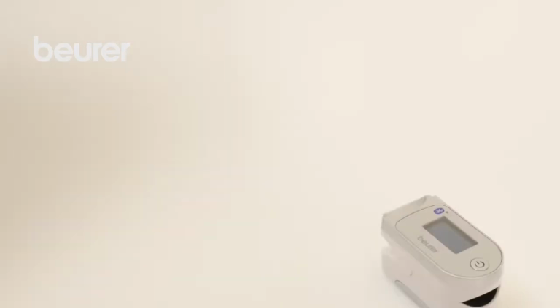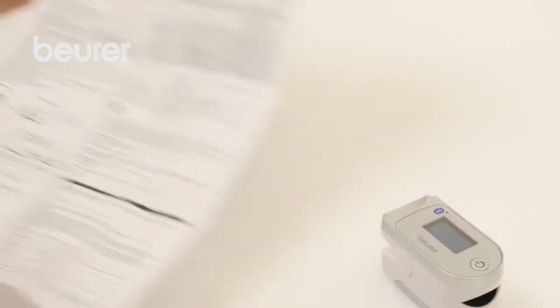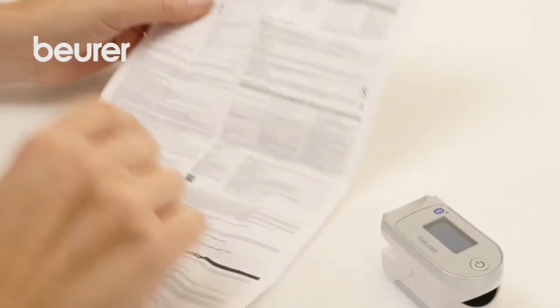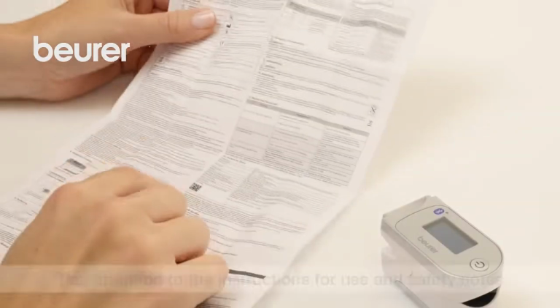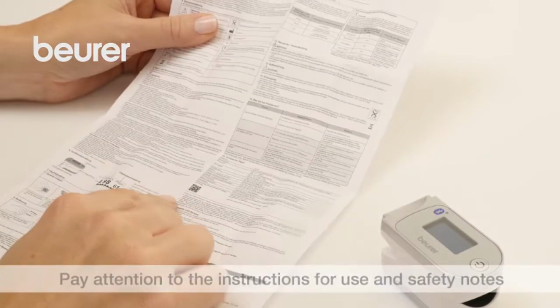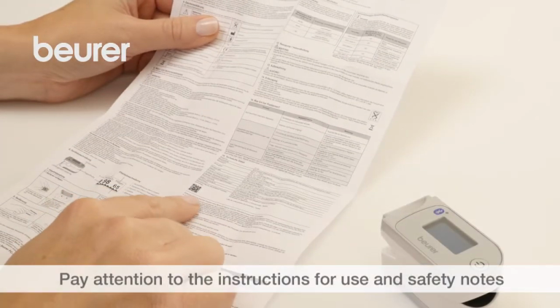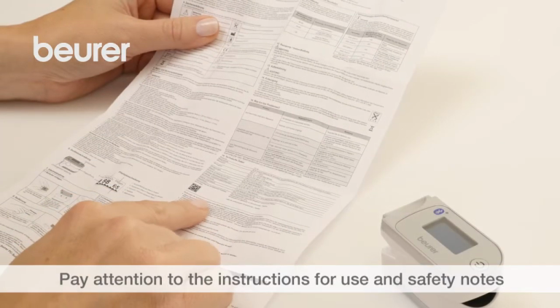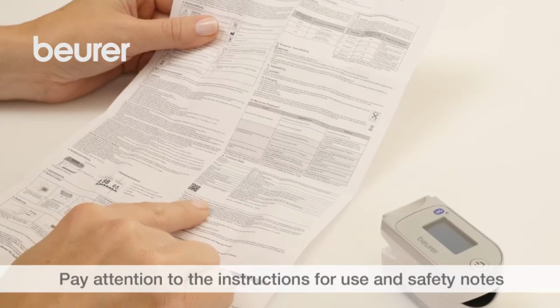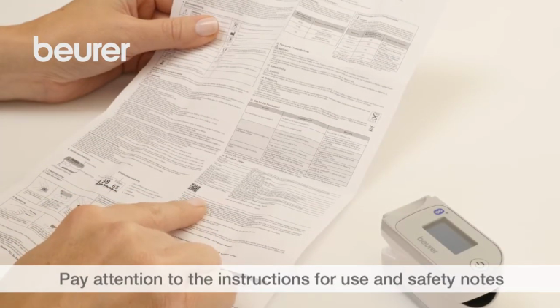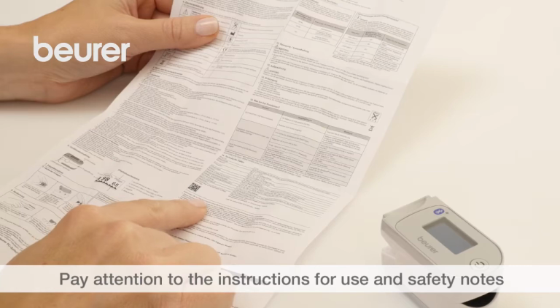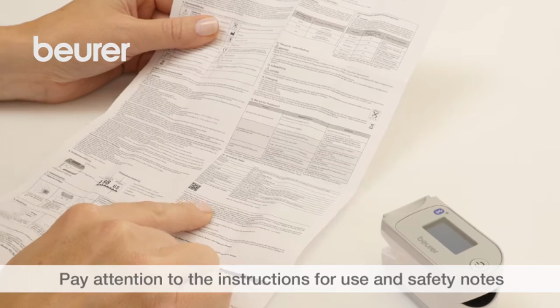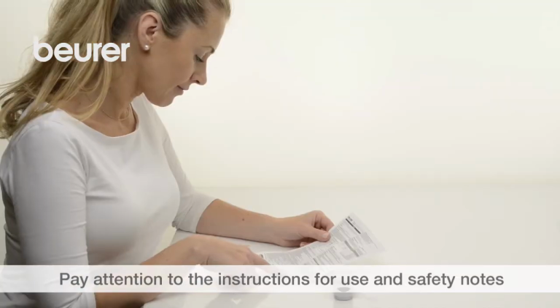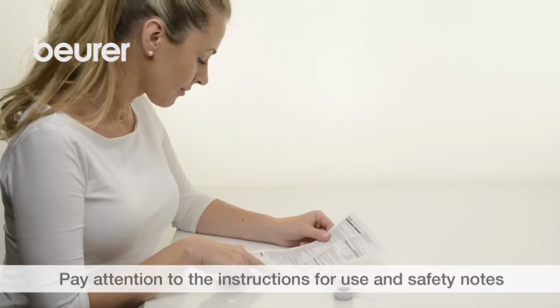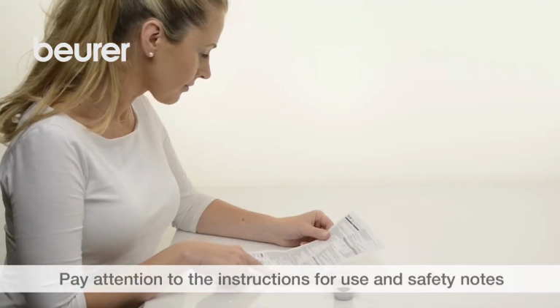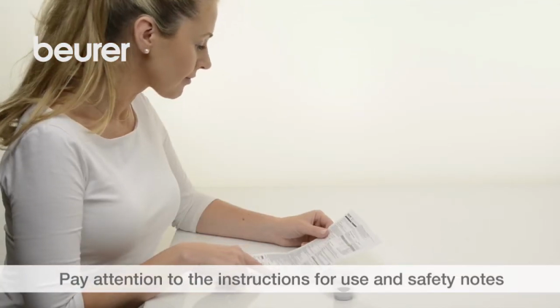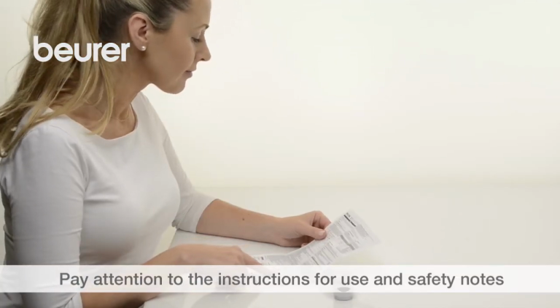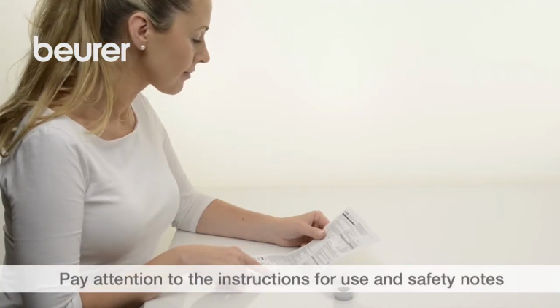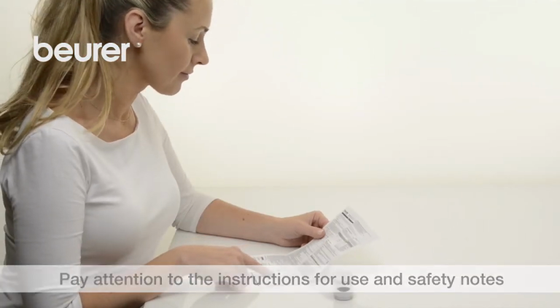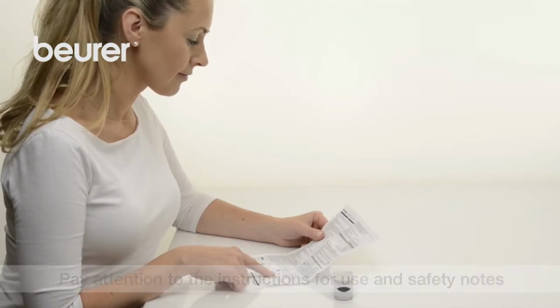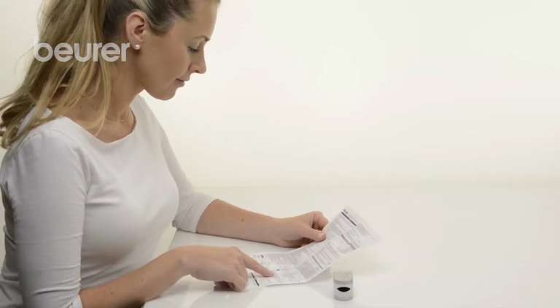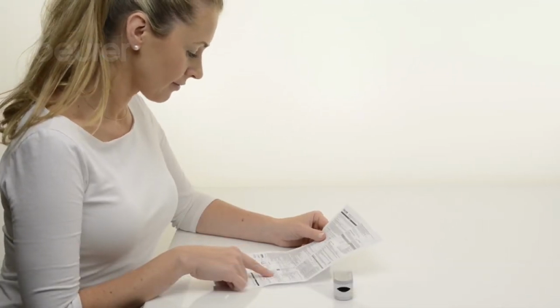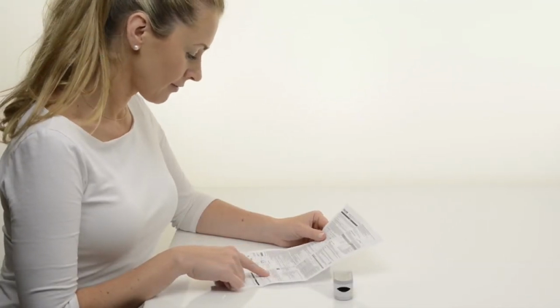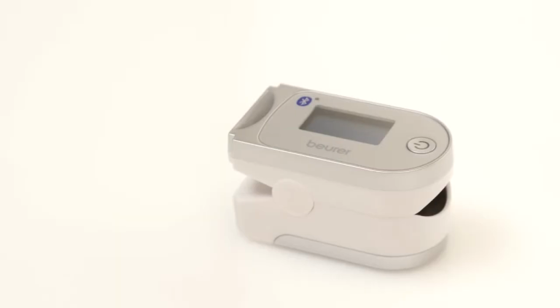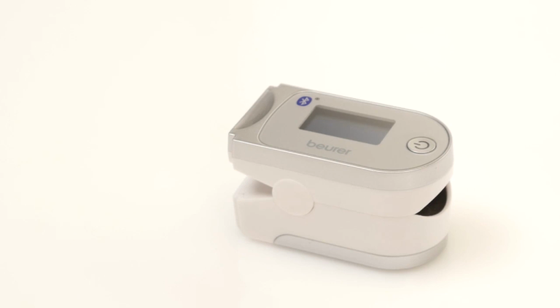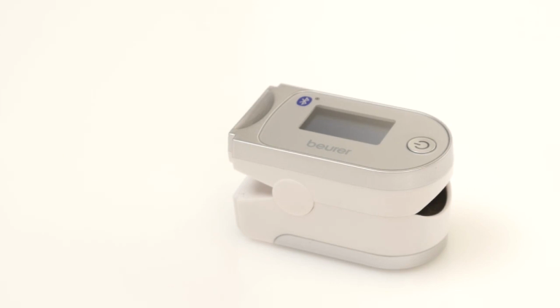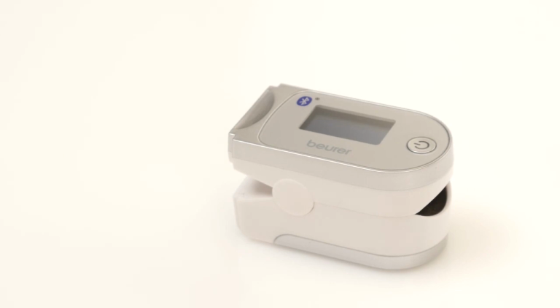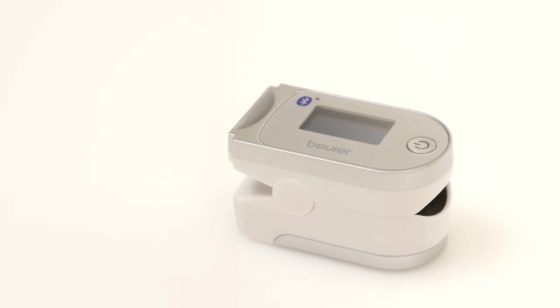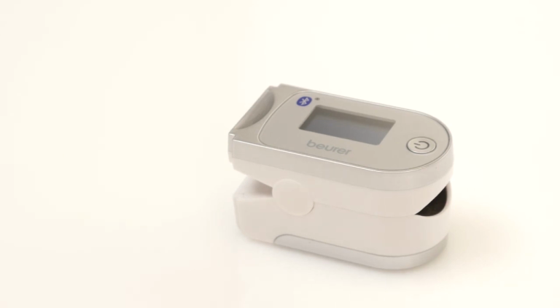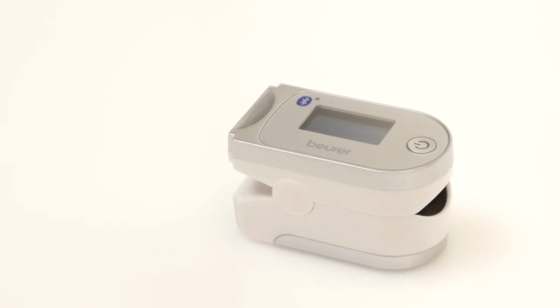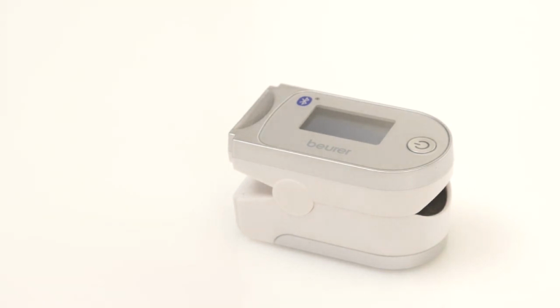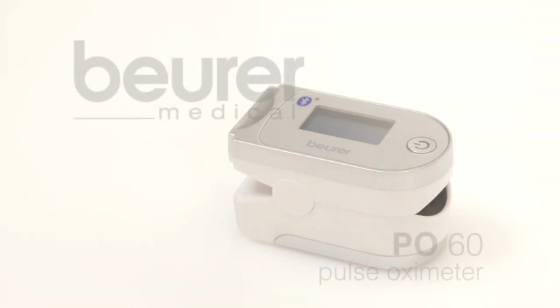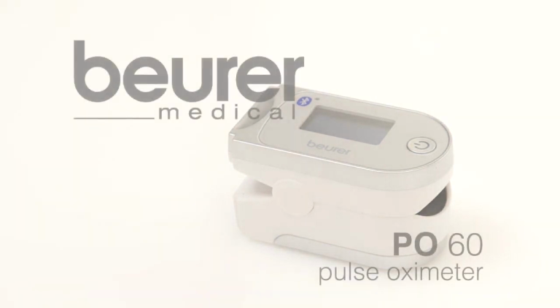Please also pay attention to the instructions for use and safety notes. We hope you enjoy using your PO60 Pulse Oximeter from Boira. Stay healthy!